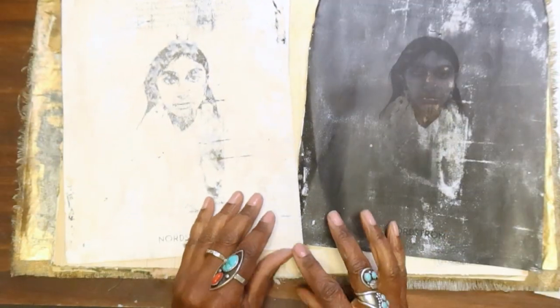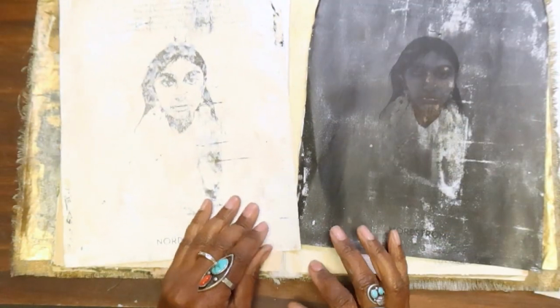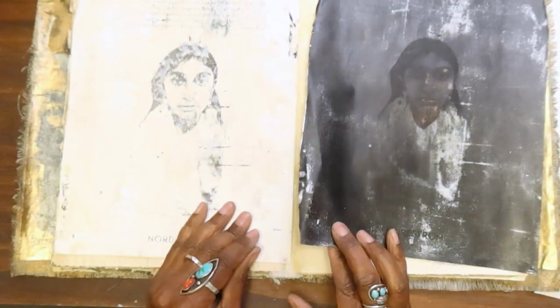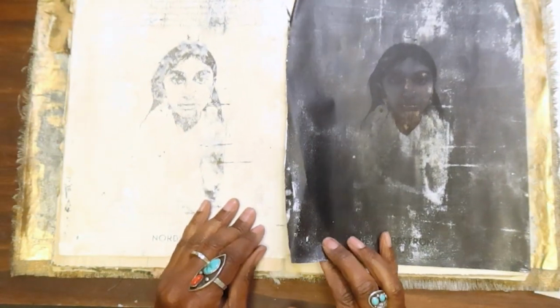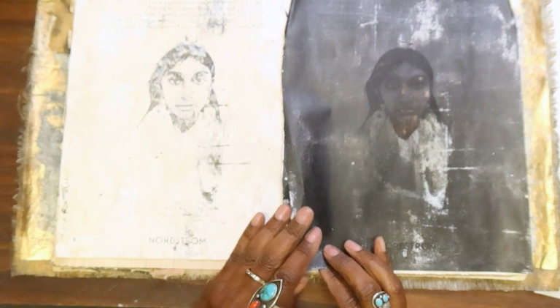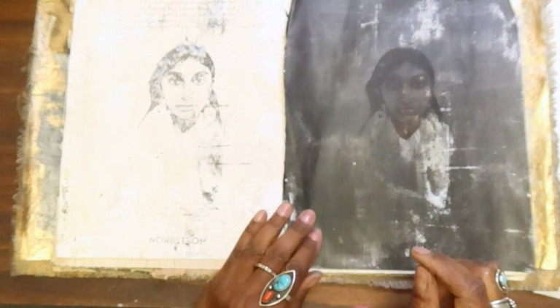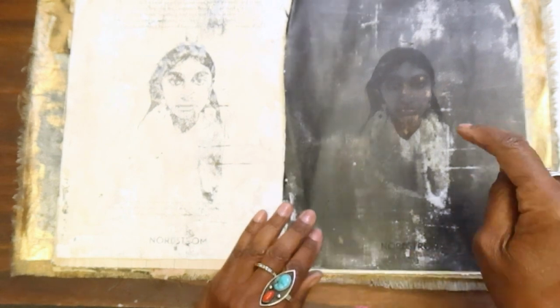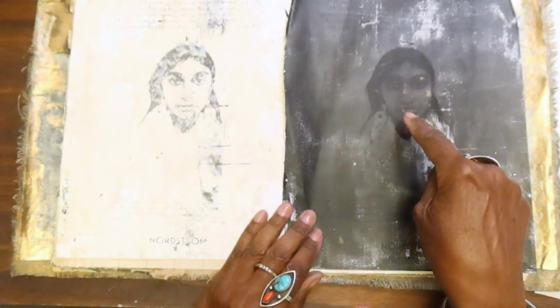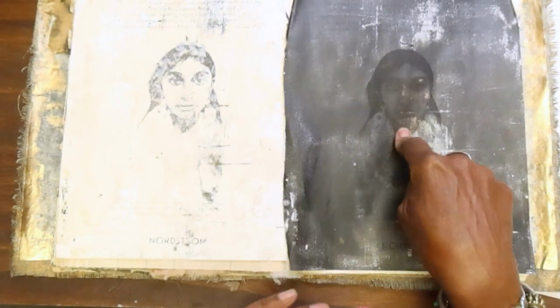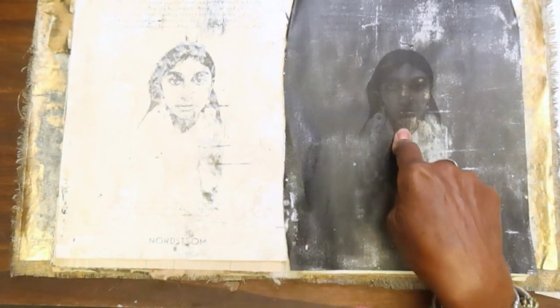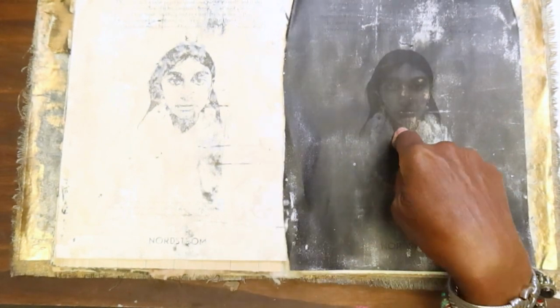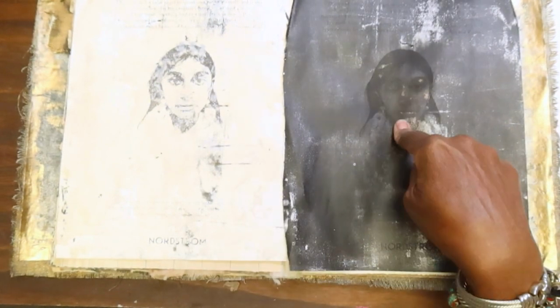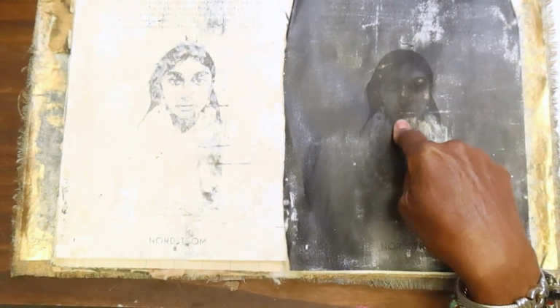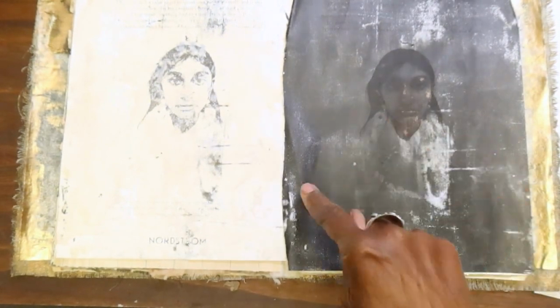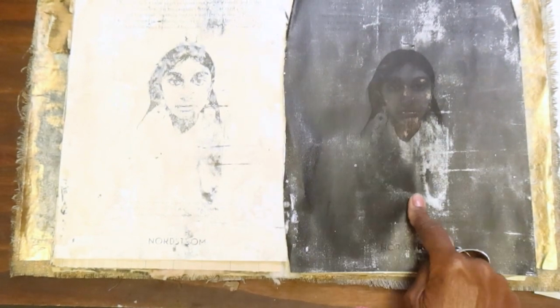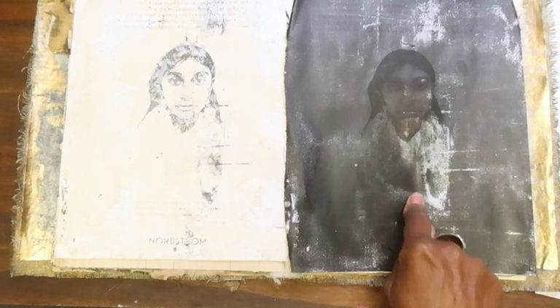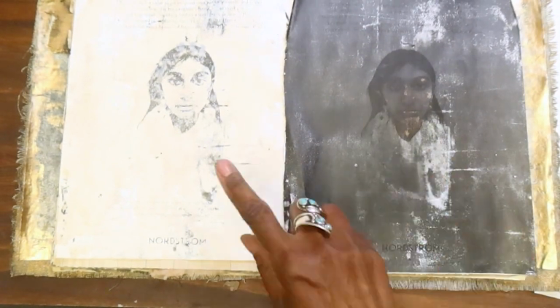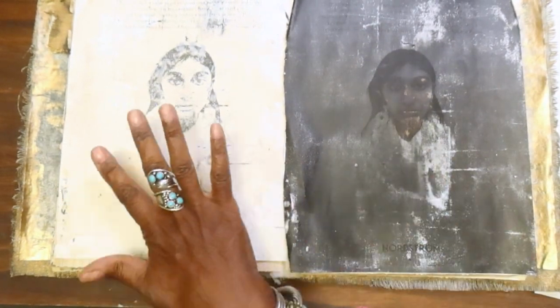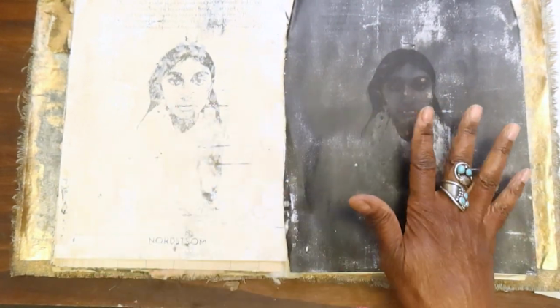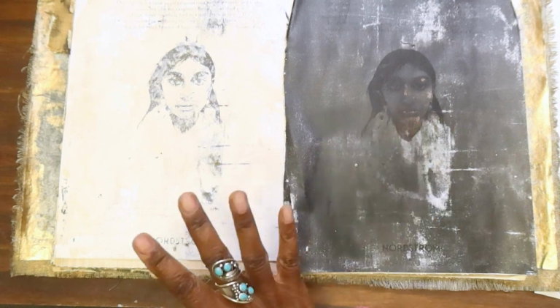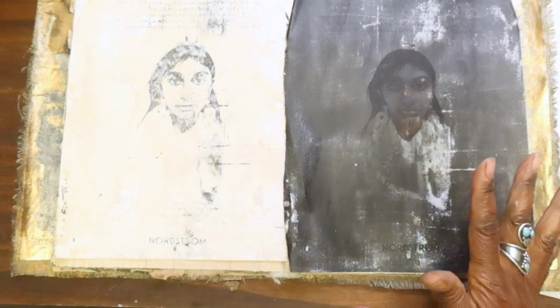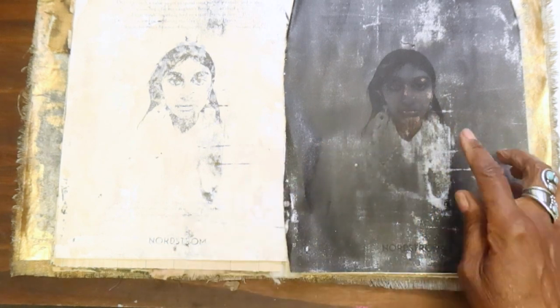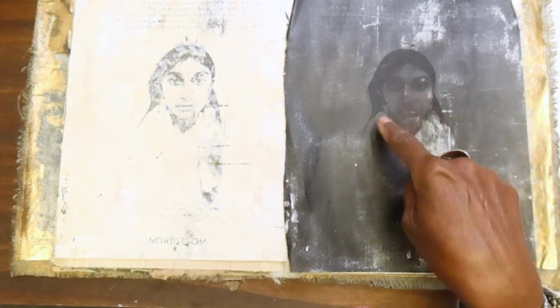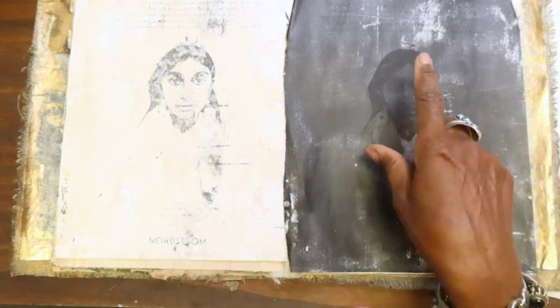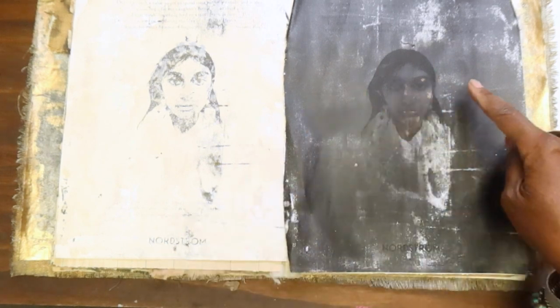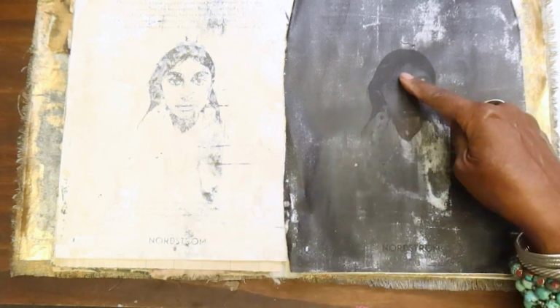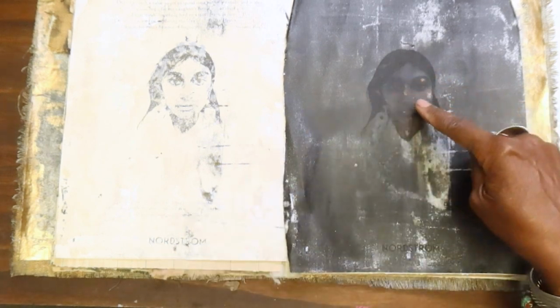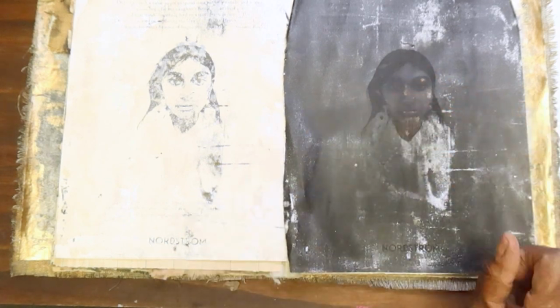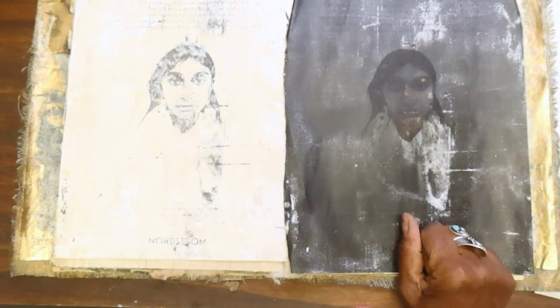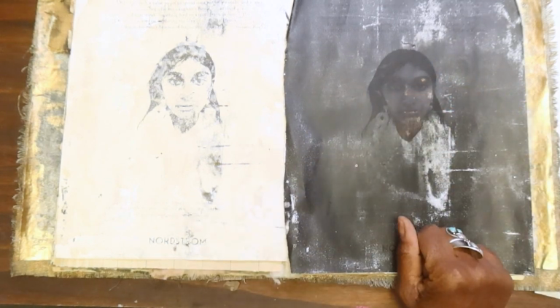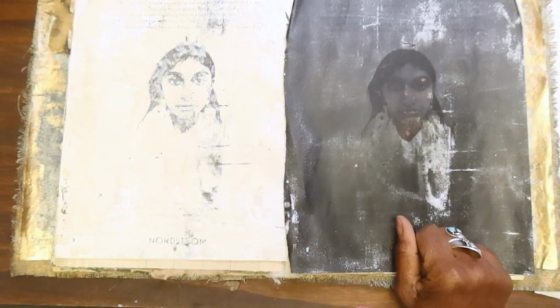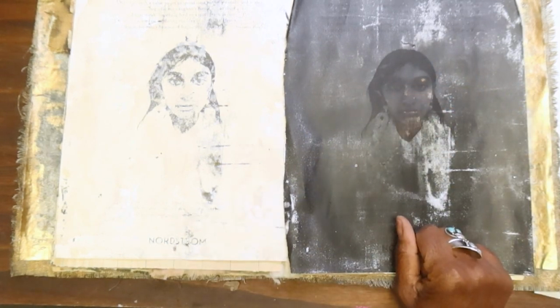What I oftentimes like to do is work with the paper that I transferred from. Now most of the time it's black — like right here you can see it's black — but we can see a little impression of the face.